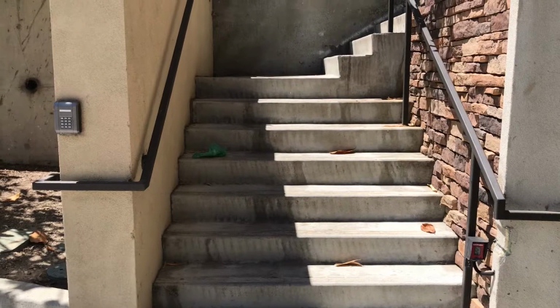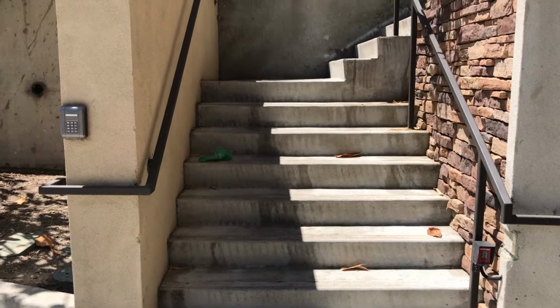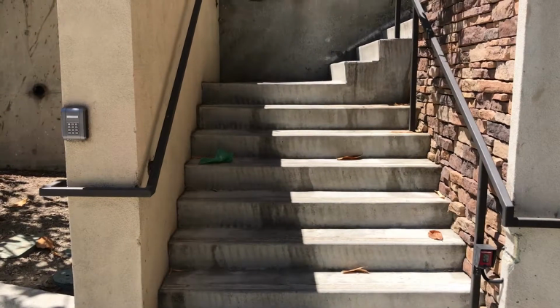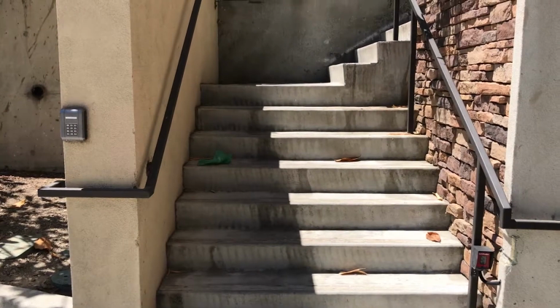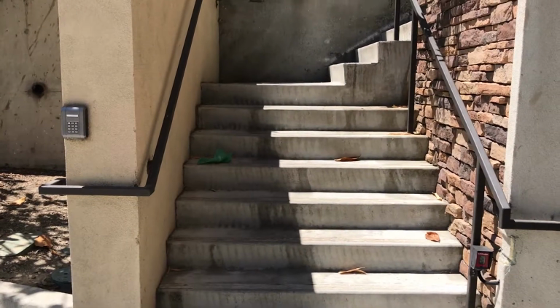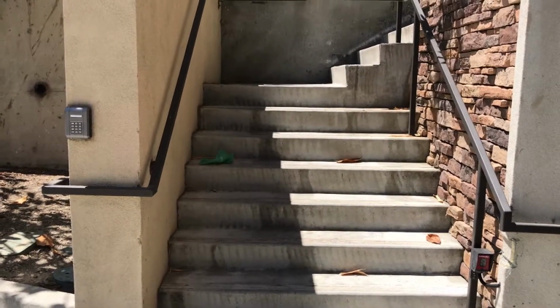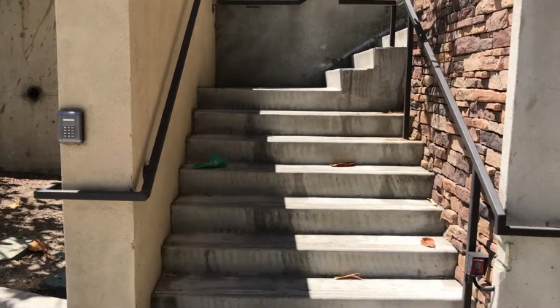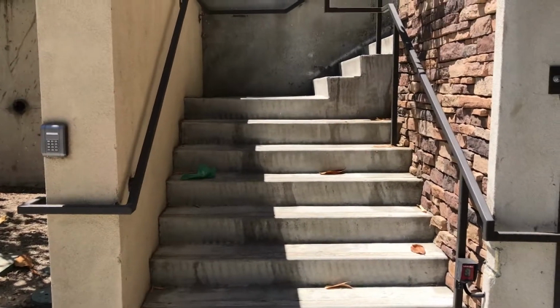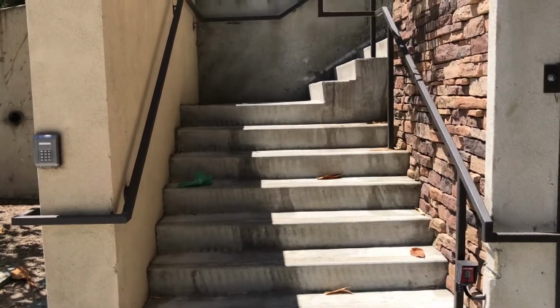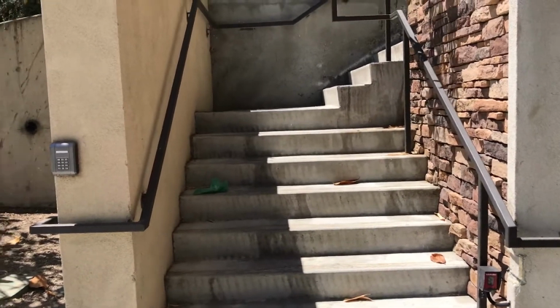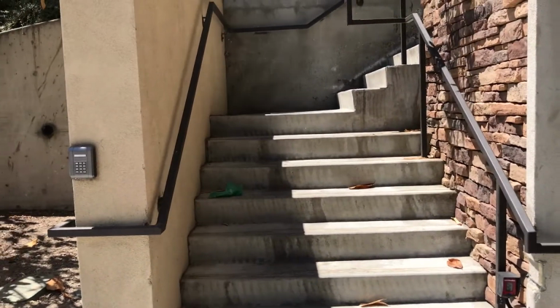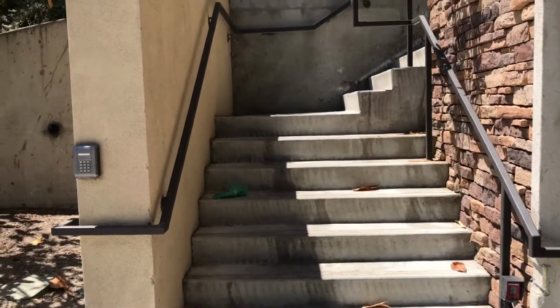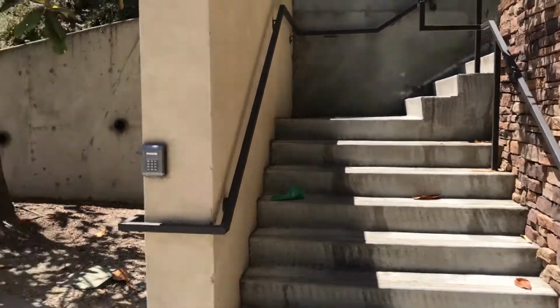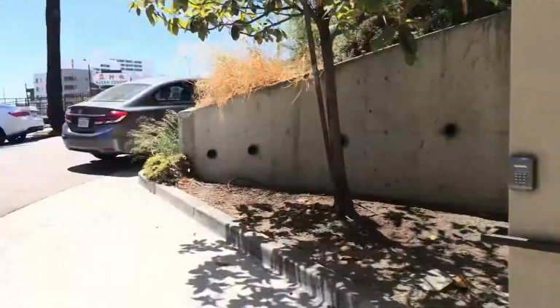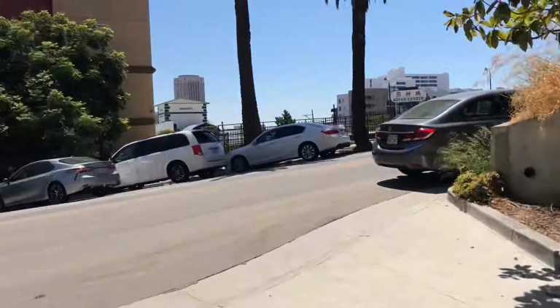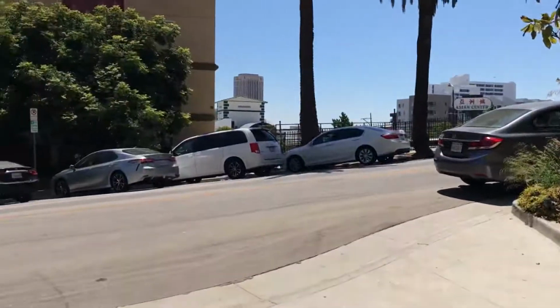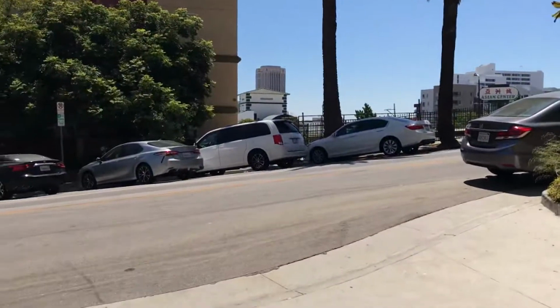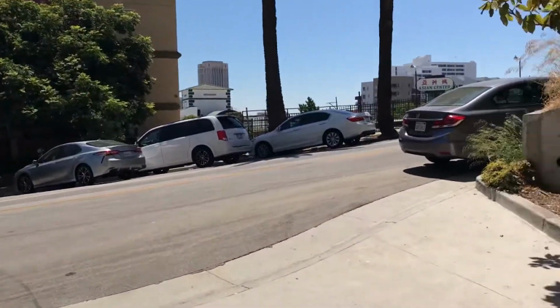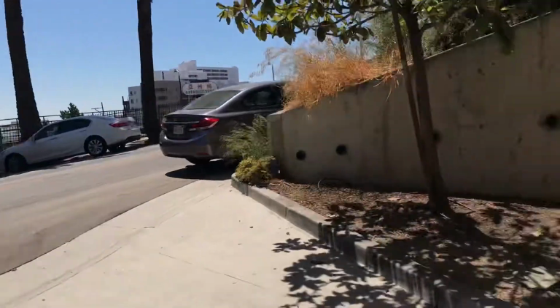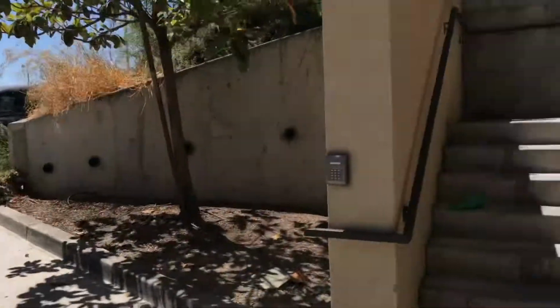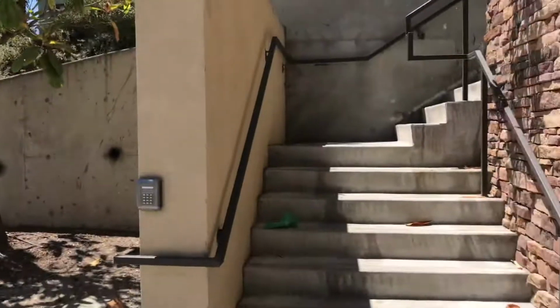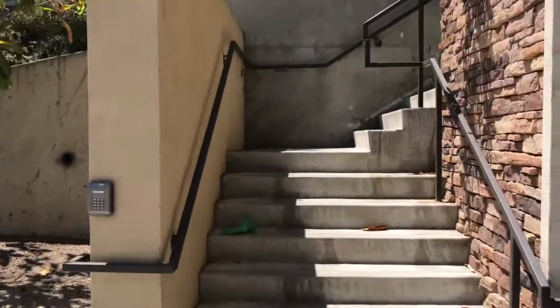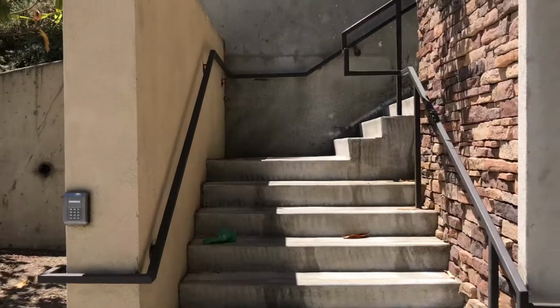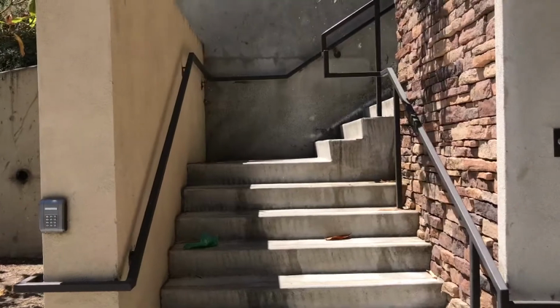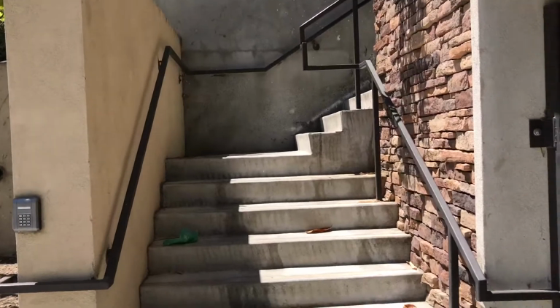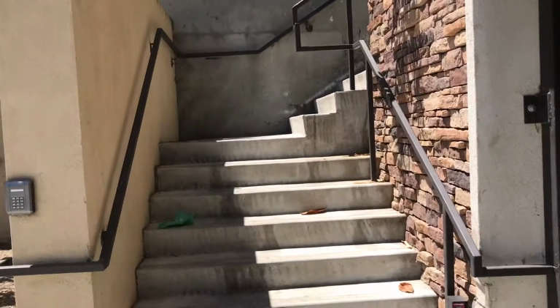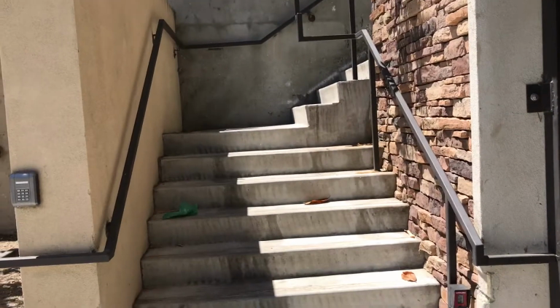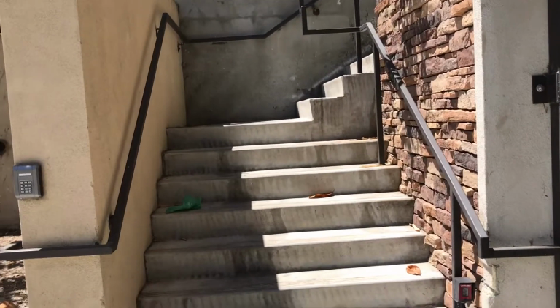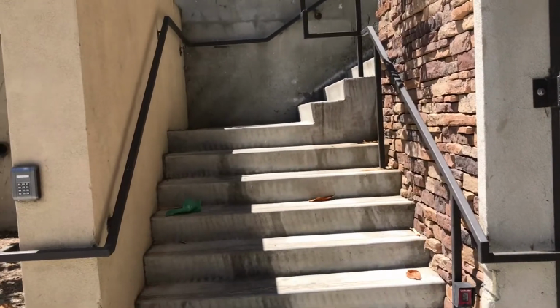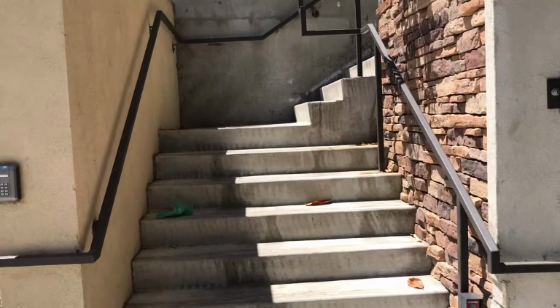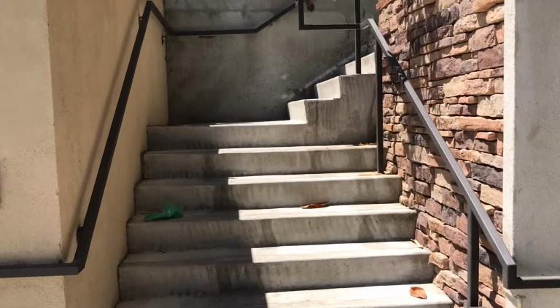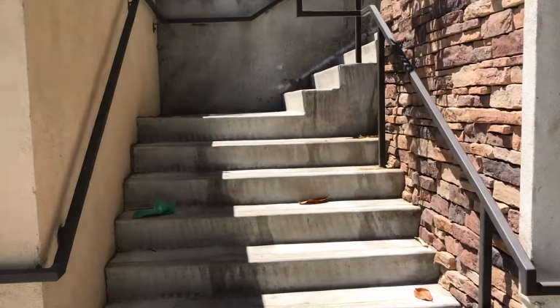We're in Chinatown. This is Yale — this street right here is Yale. These are the stairs. This is probably the newest staircase in Los Angeles.